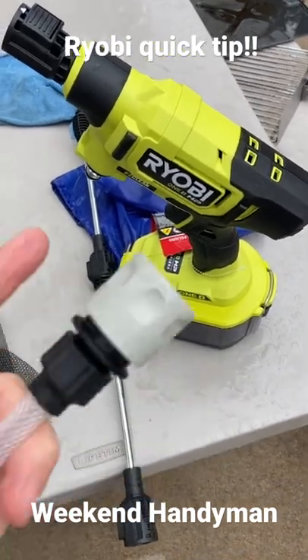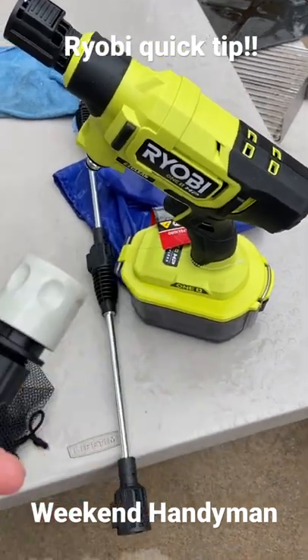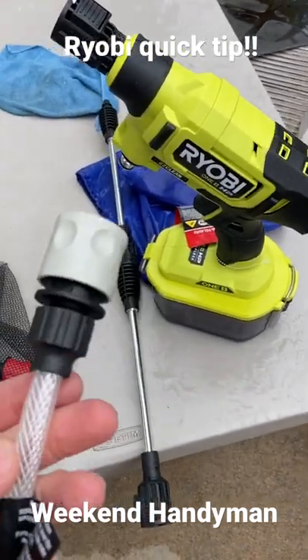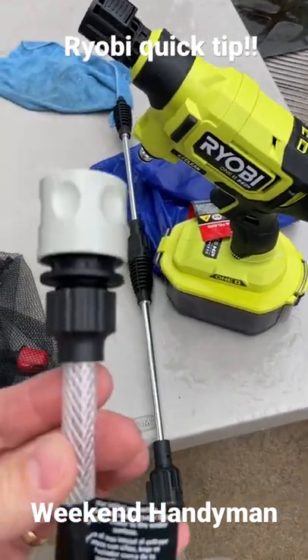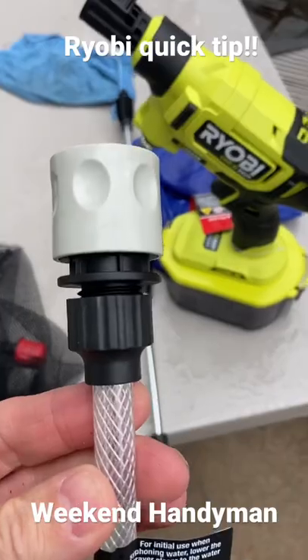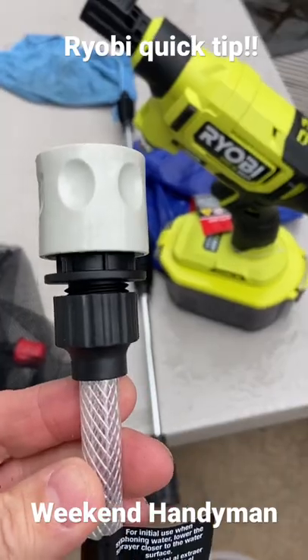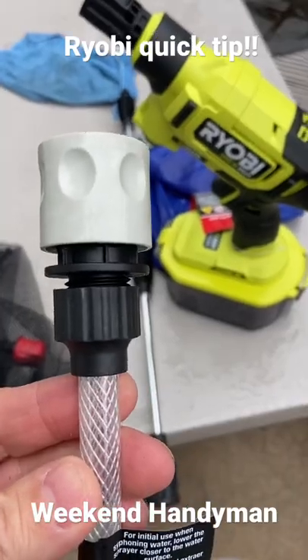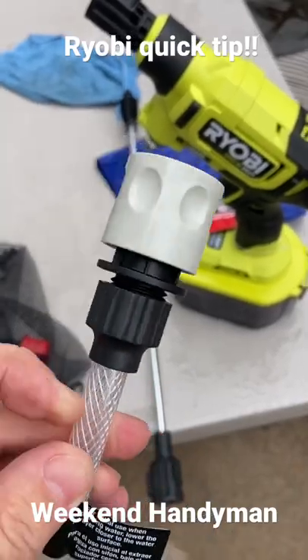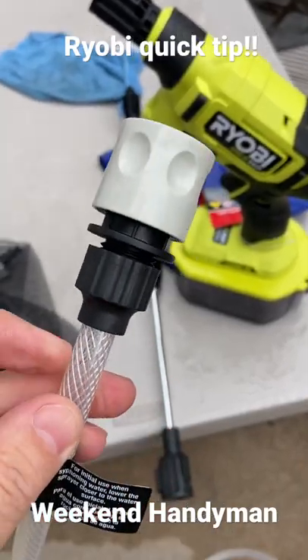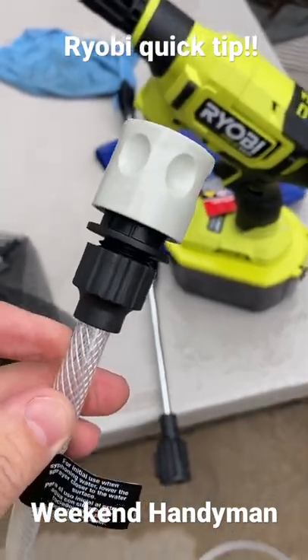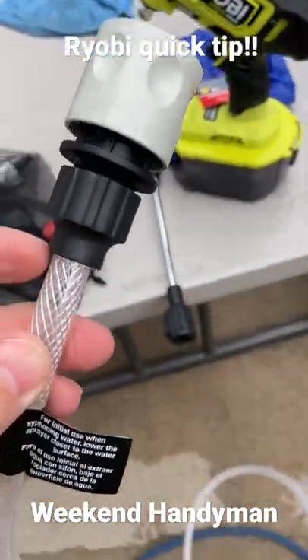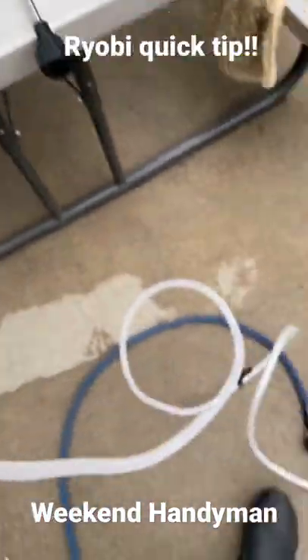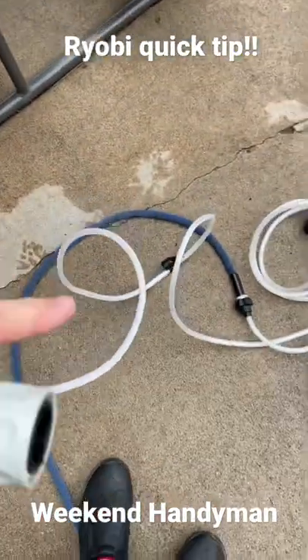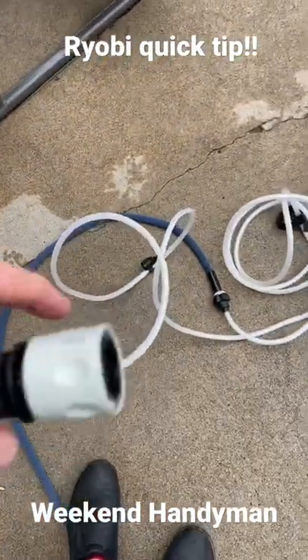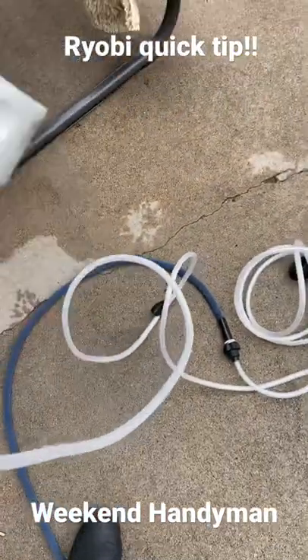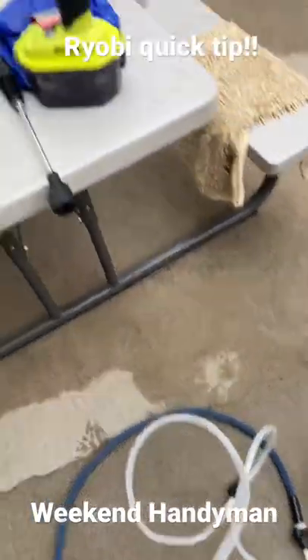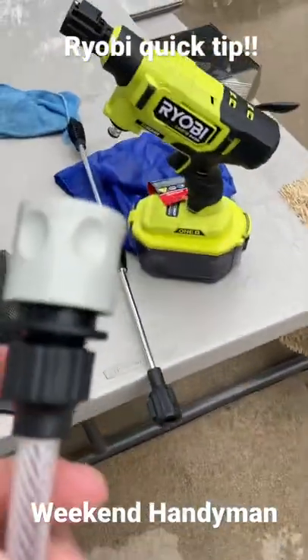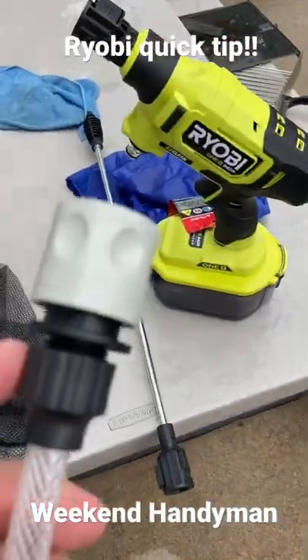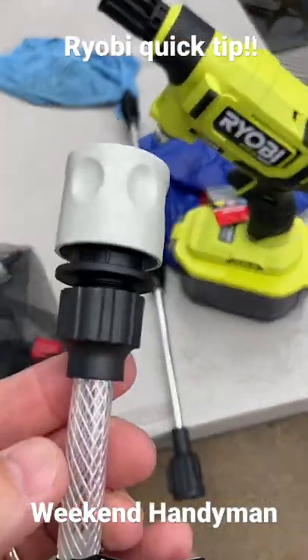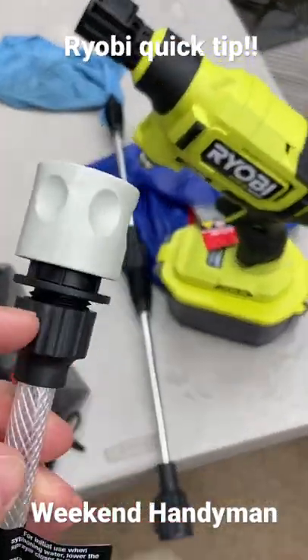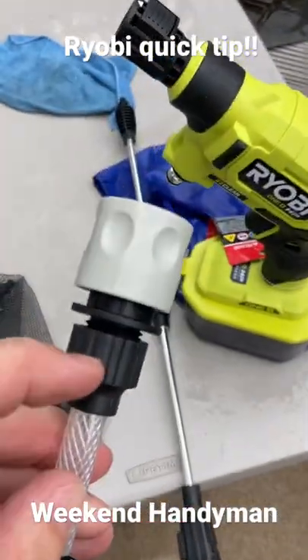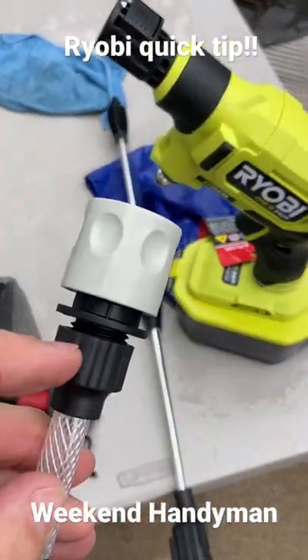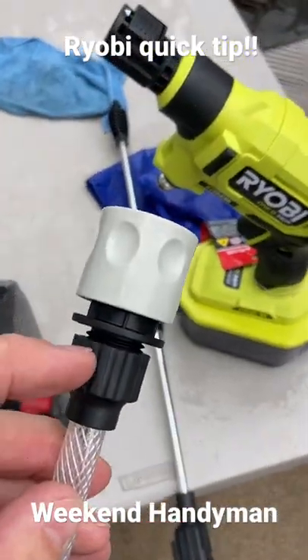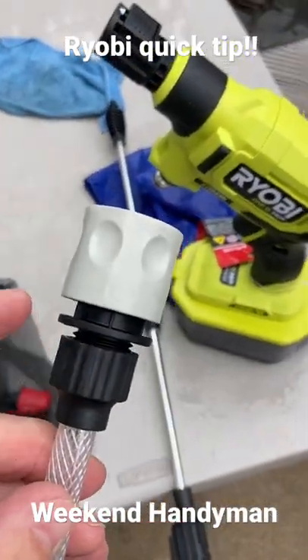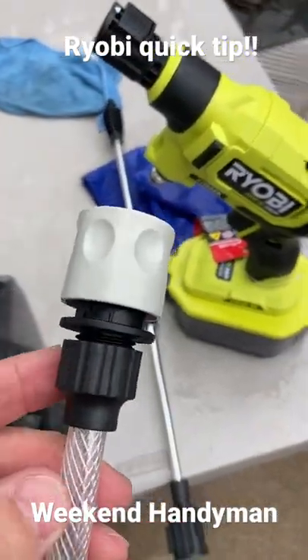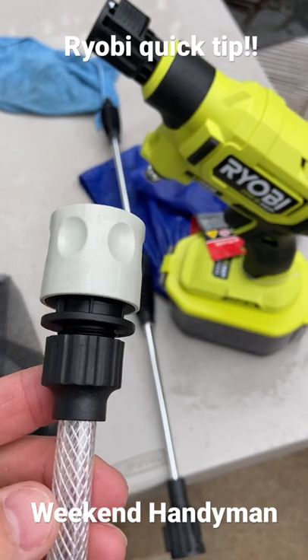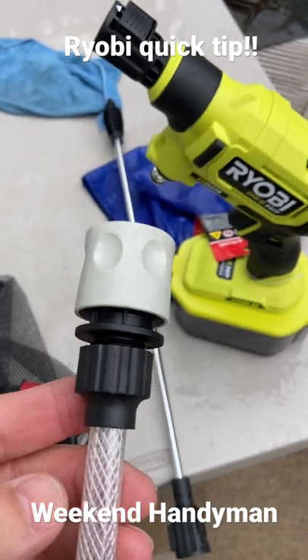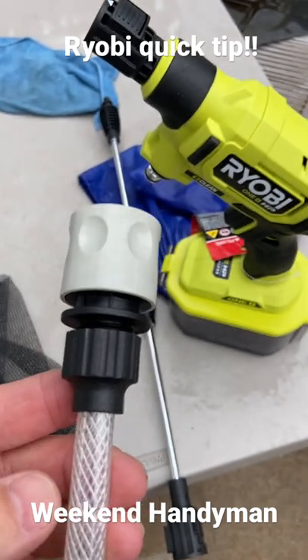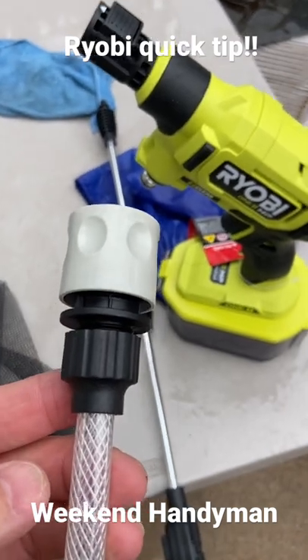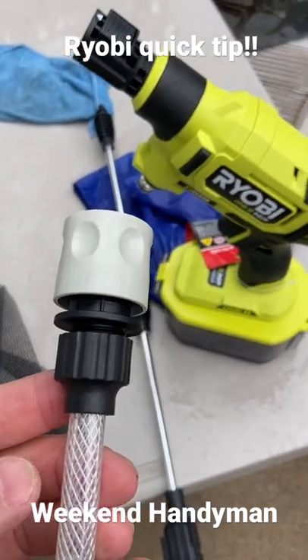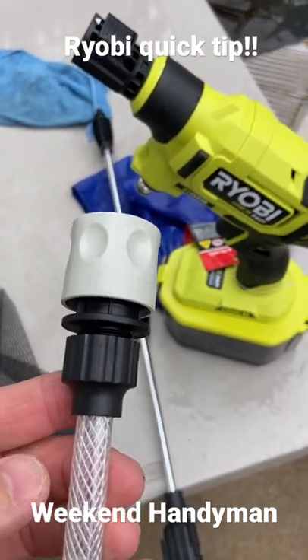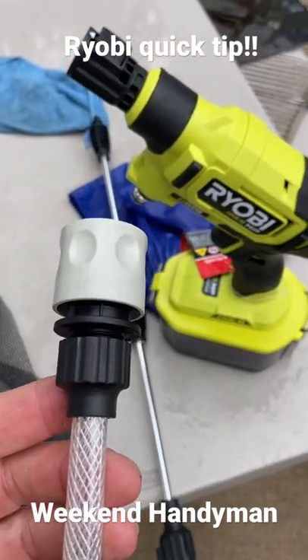When you get it, this area where the water line connects to your hose — you've got to tighten this up. They come somewhat tight from the factory, but if you have any kind of pressure at all — city pressure, anything above 20 pounds —